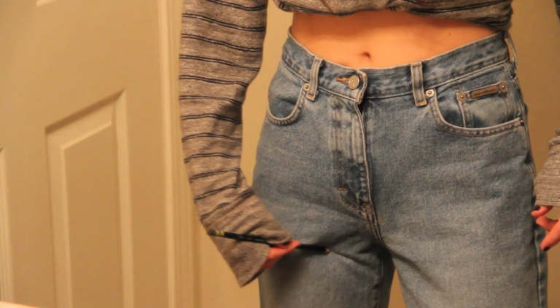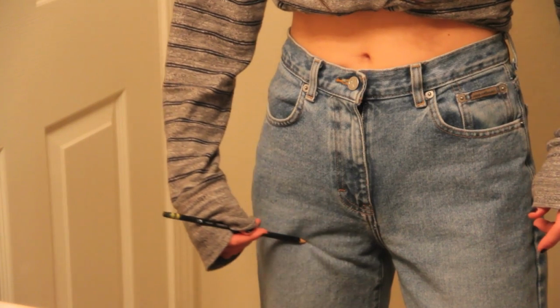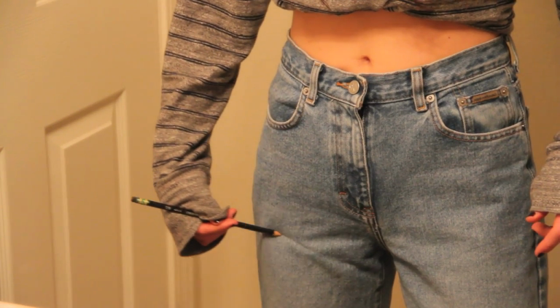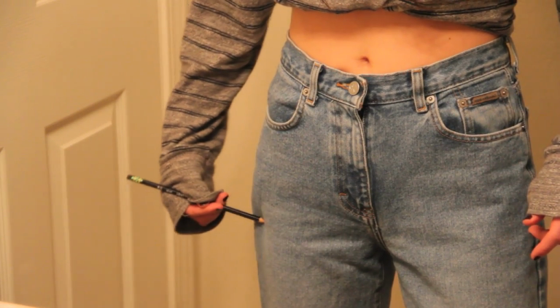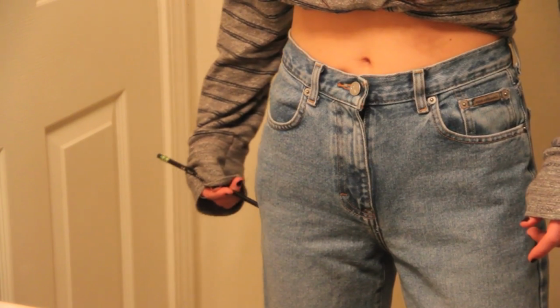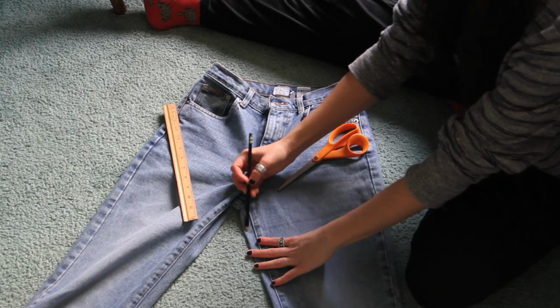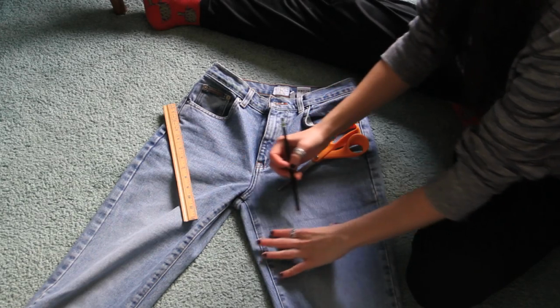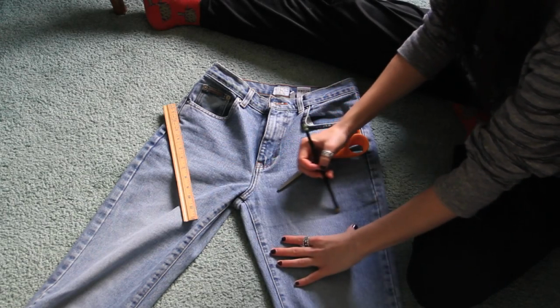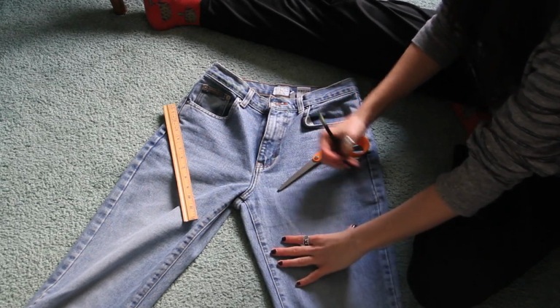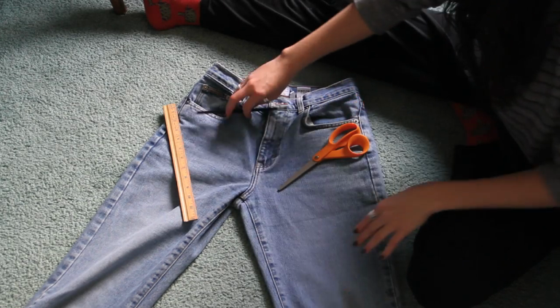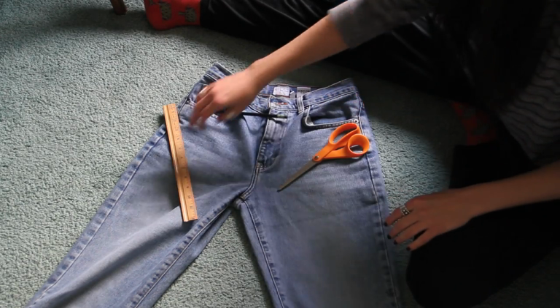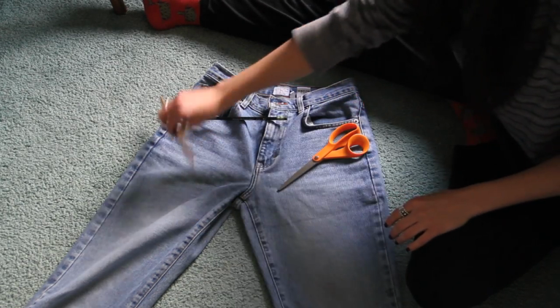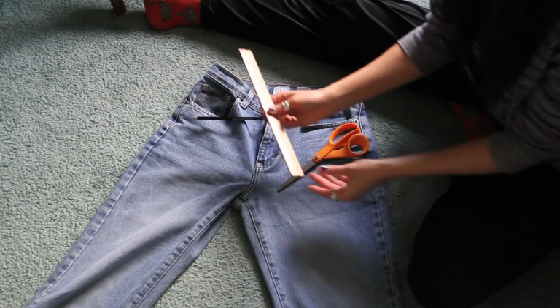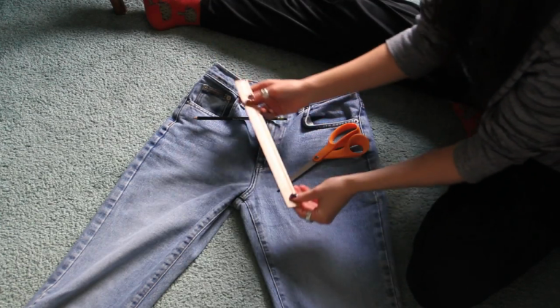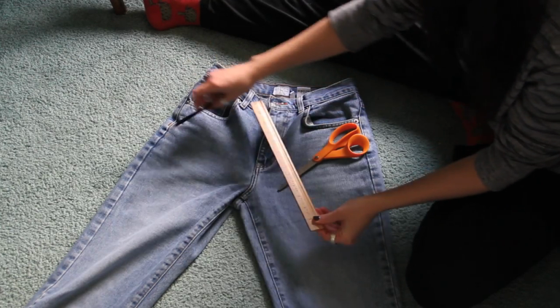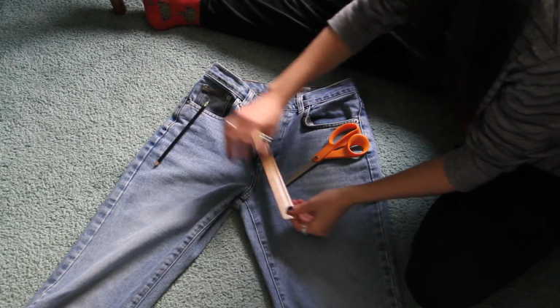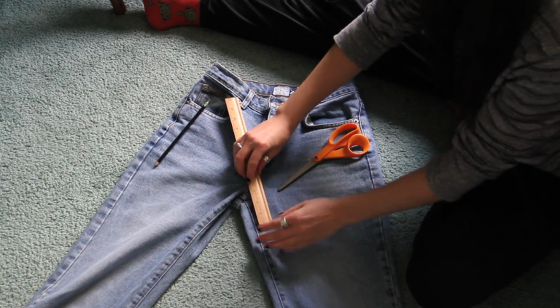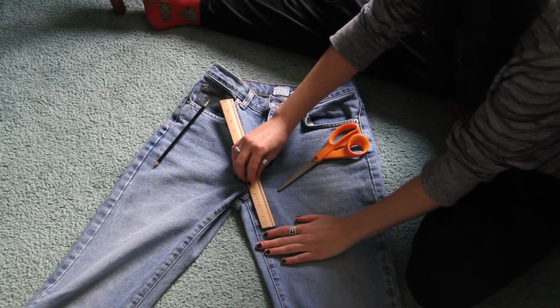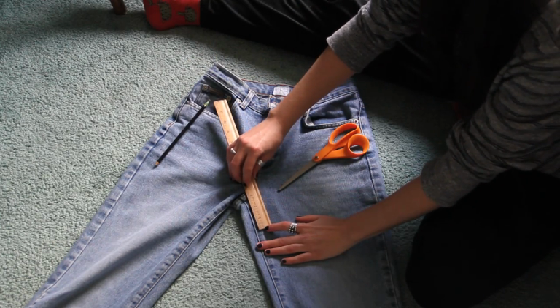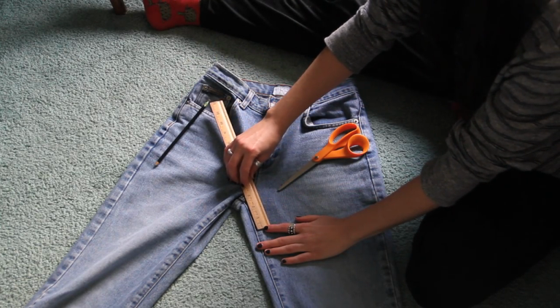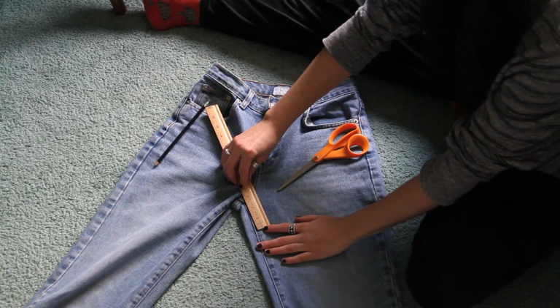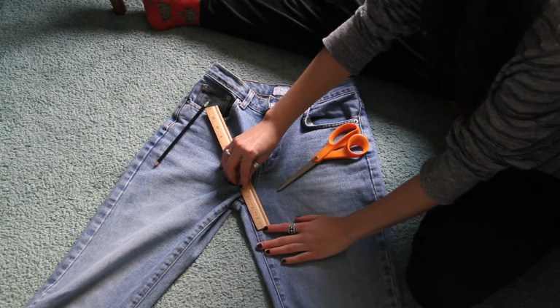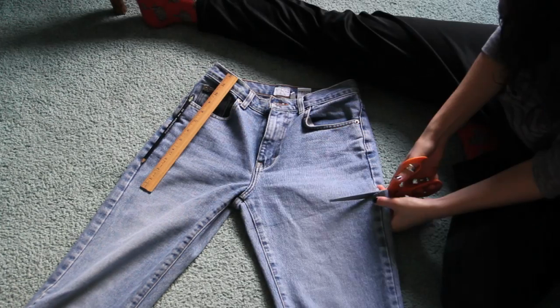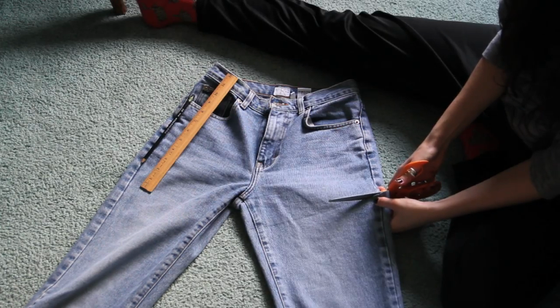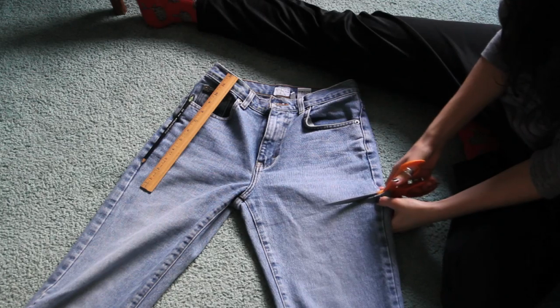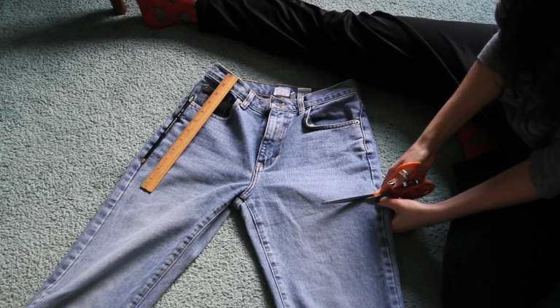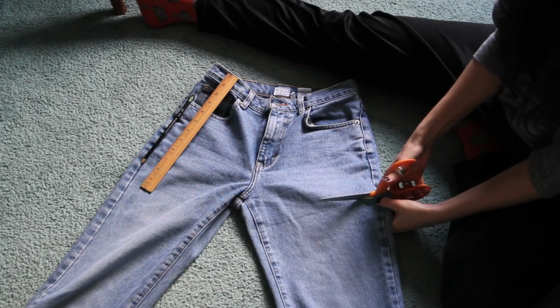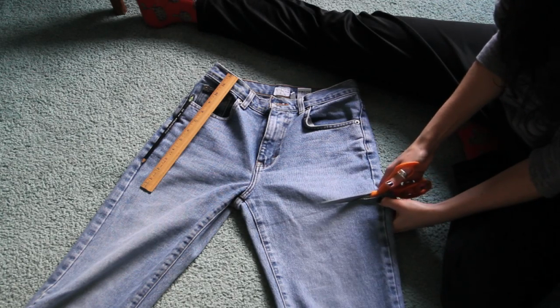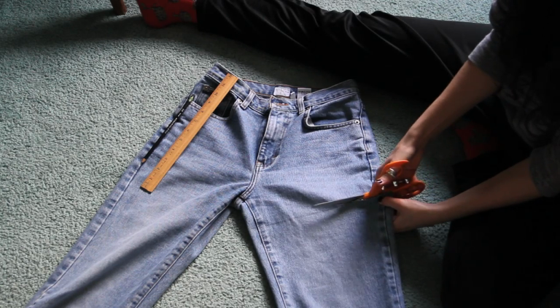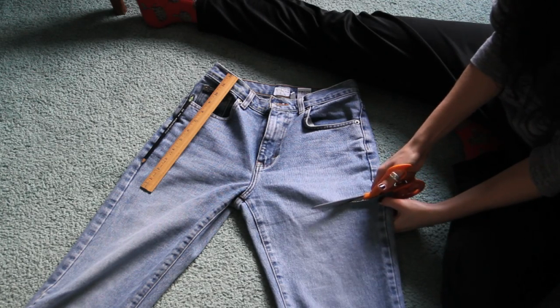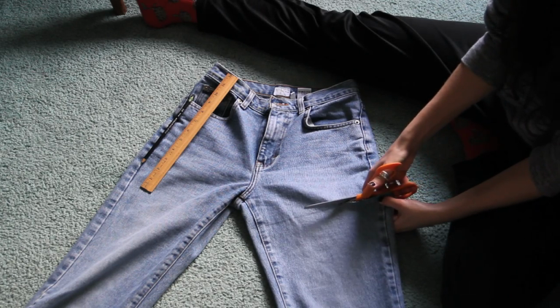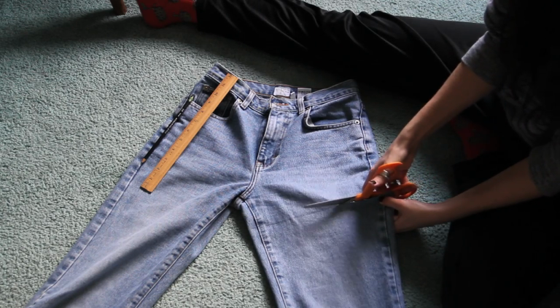Once you cut them, try them on a few times and make adjustments. Just use your pencil and scissors until you find the perfect shape. As a rule of thumb, I always try to keep 2 inches from the crotch, so just make sure that you leave at least that much when you're cutting. I use a ruler just to make sure.